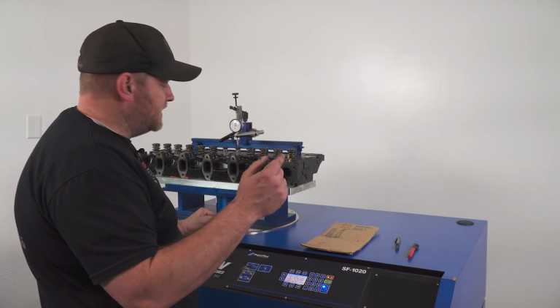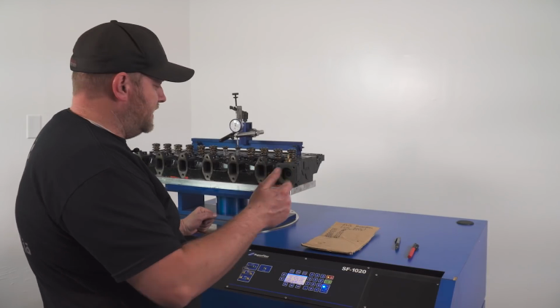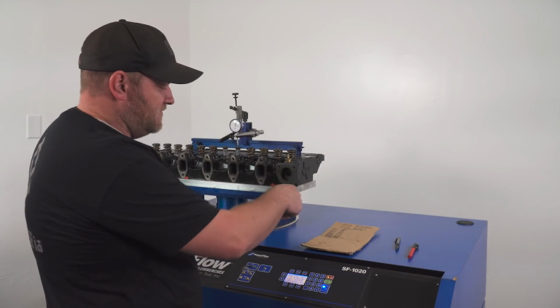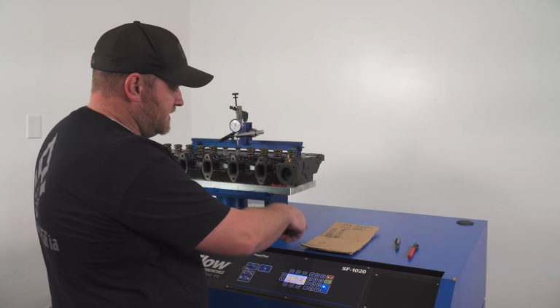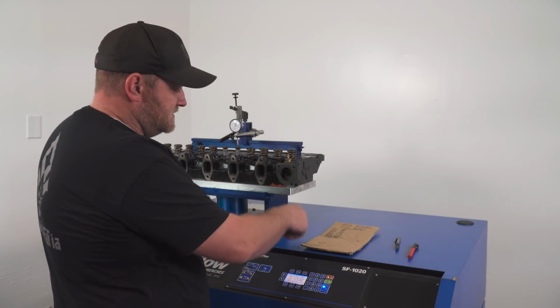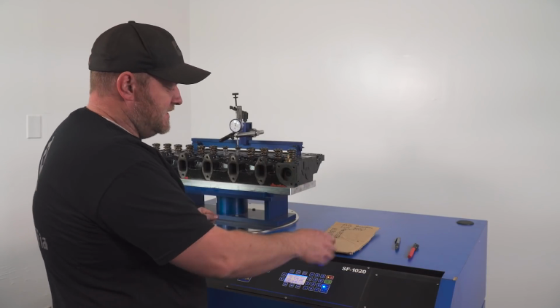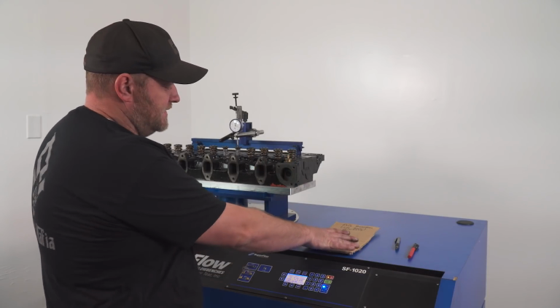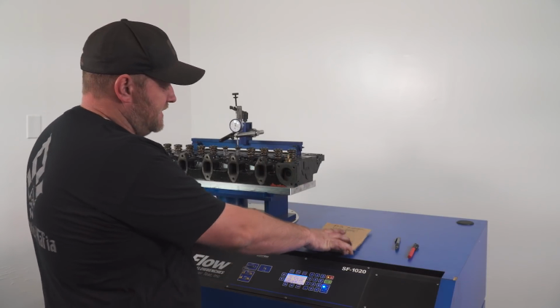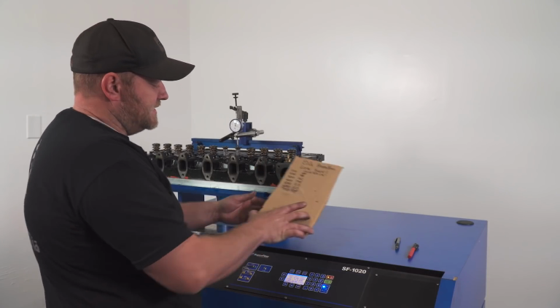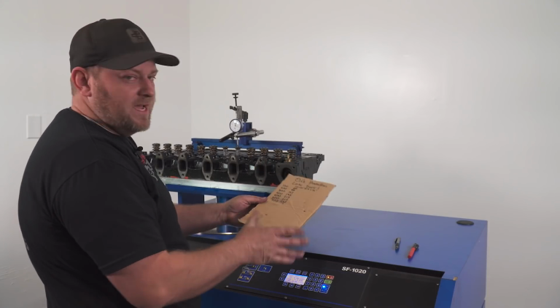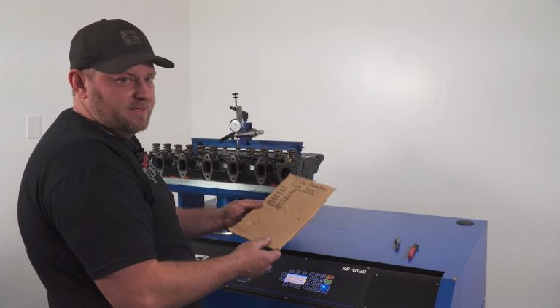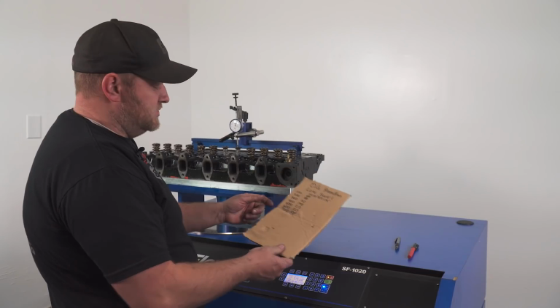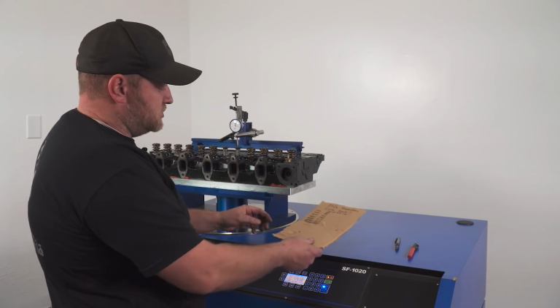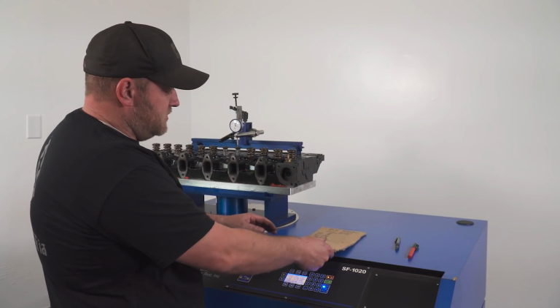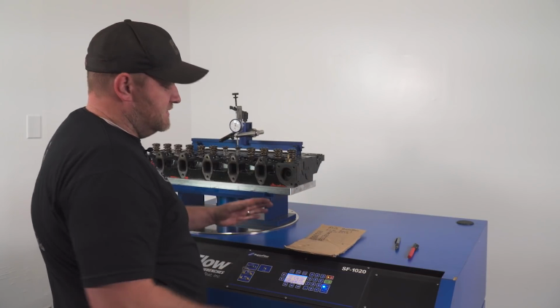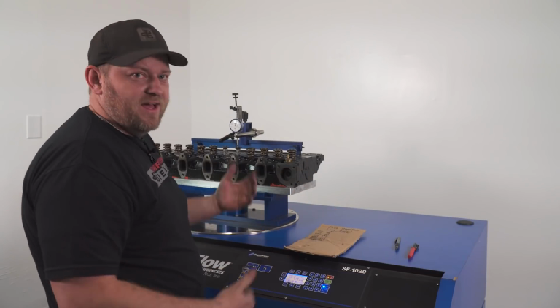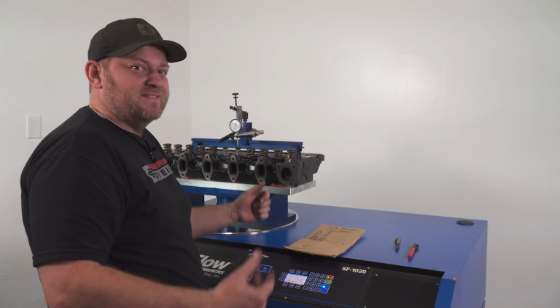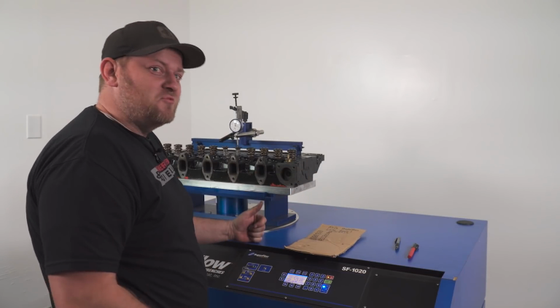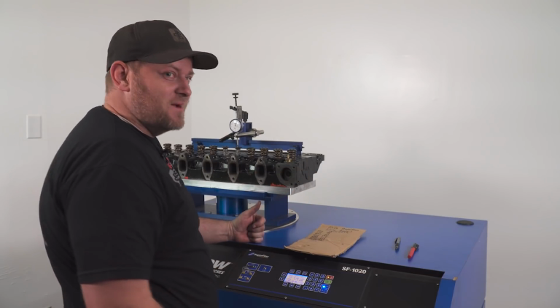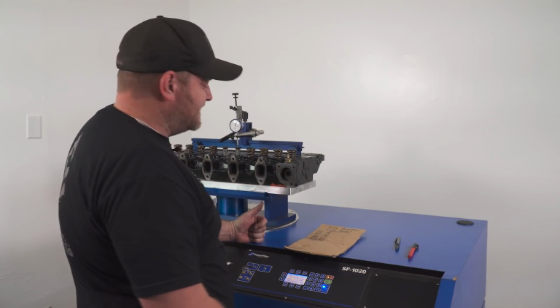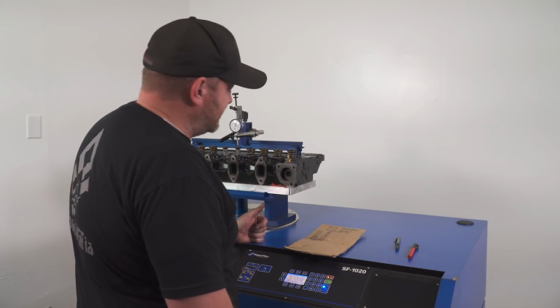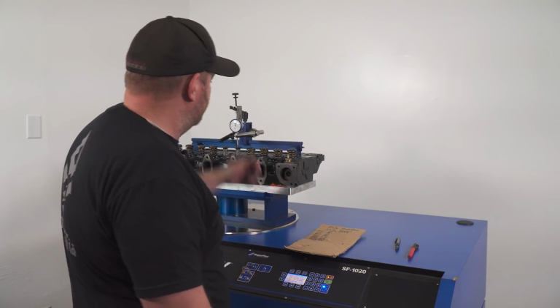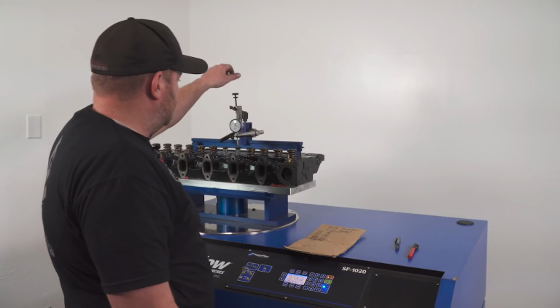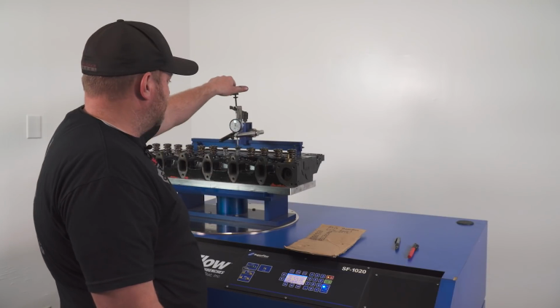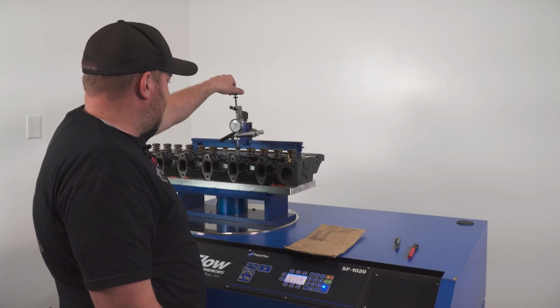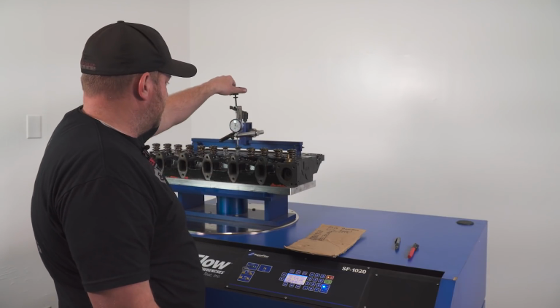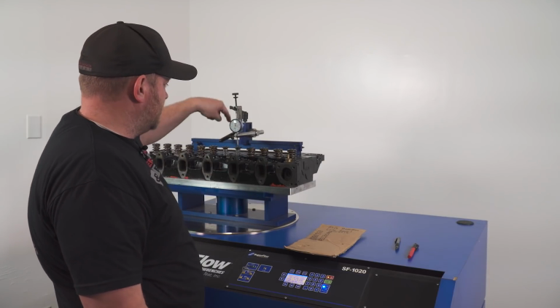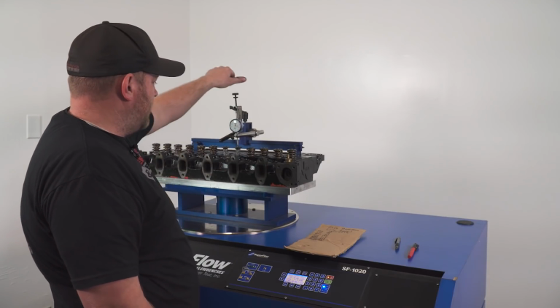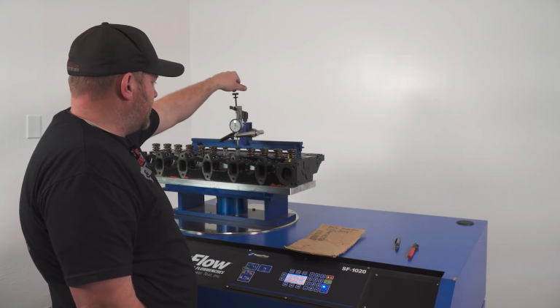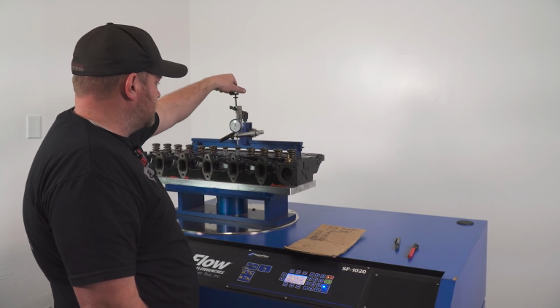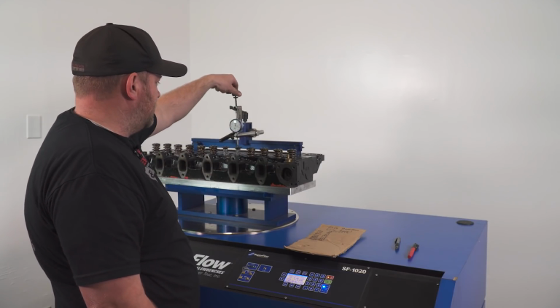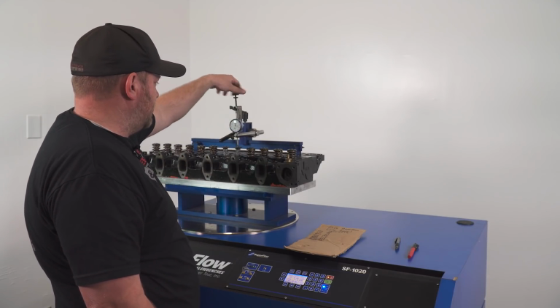So let's check out the bench a little closer and get some flow numbers off this head — both intake and exhaust — and maybe give you a little update on what else we're doing on Pappasaurus. I've already done the intake side, but just to show you, I got it set up before the camera guy got set up. Let's go down to a hundred thousandths on the dial indicator.